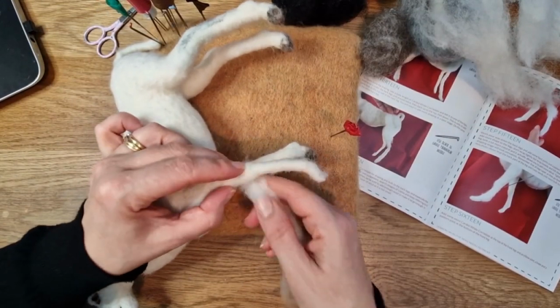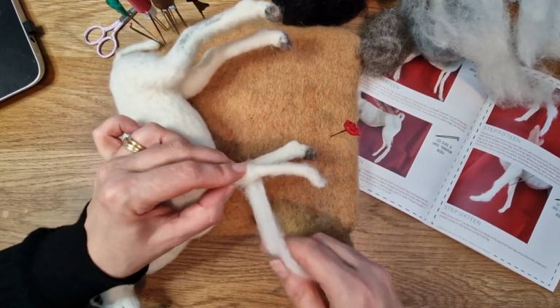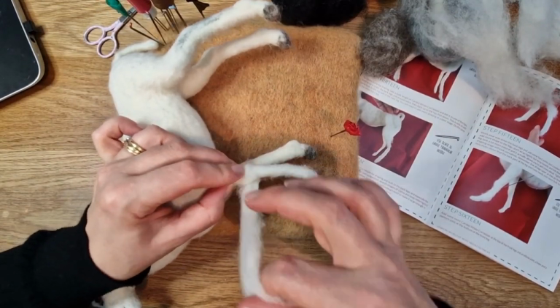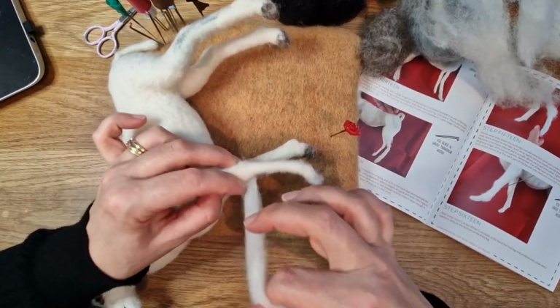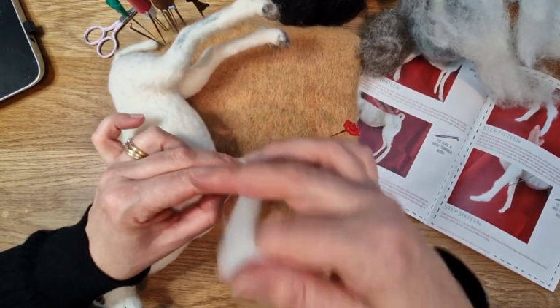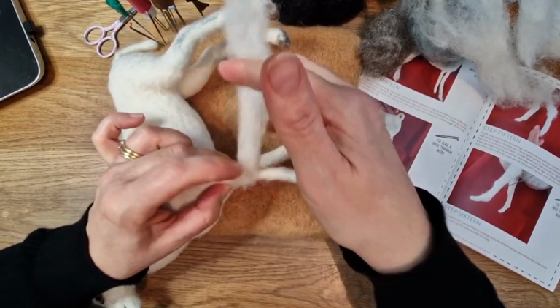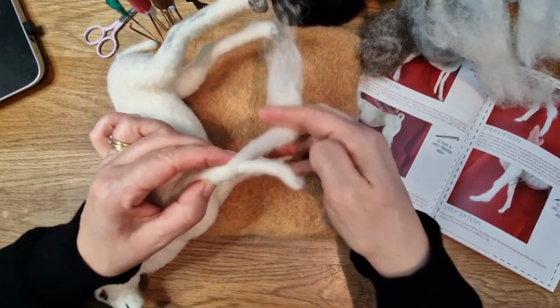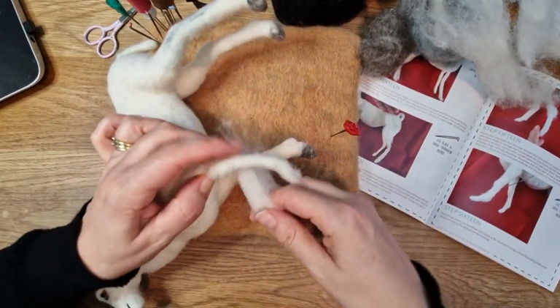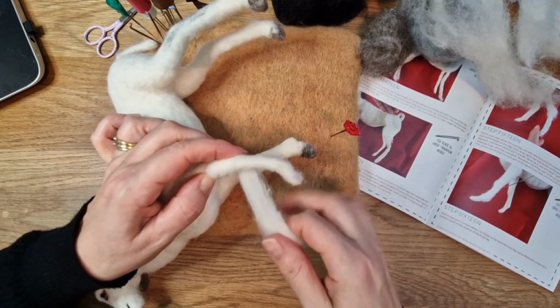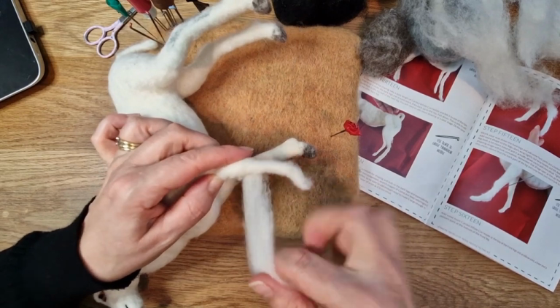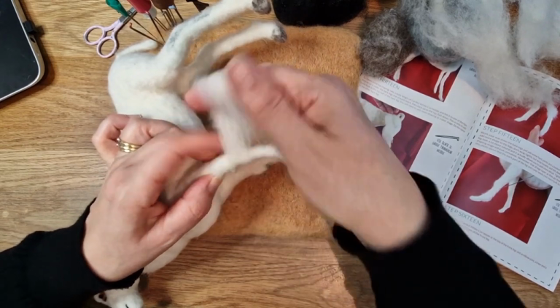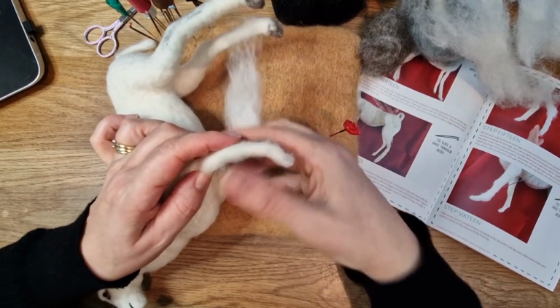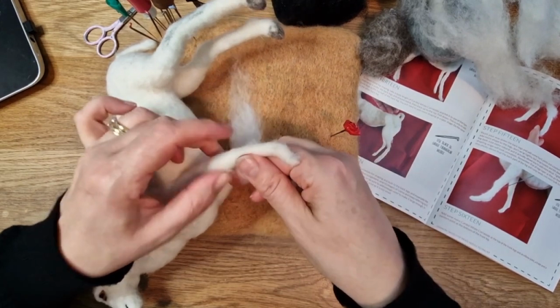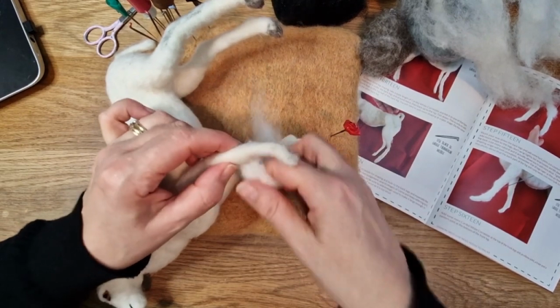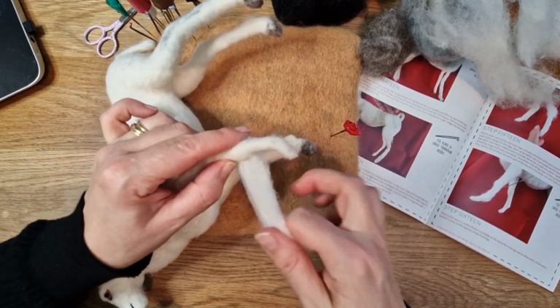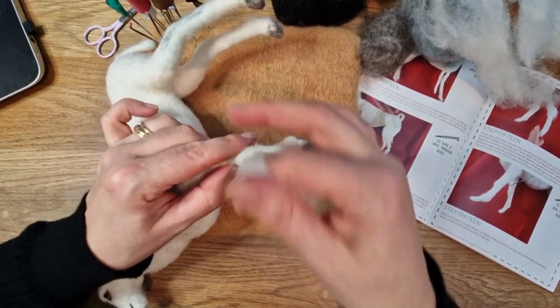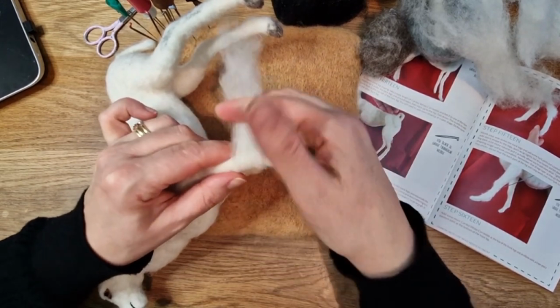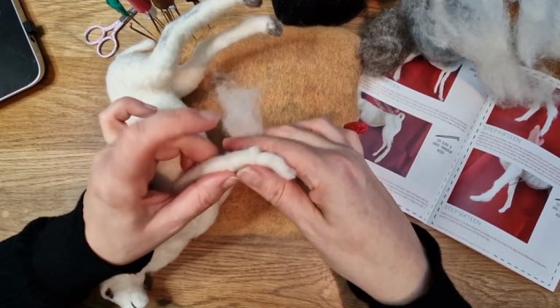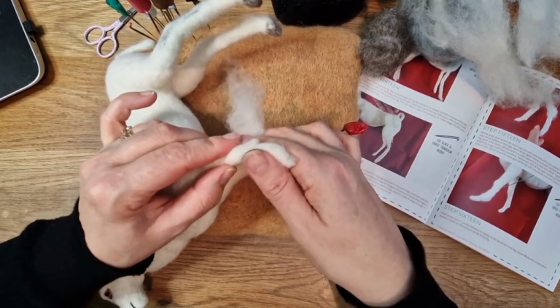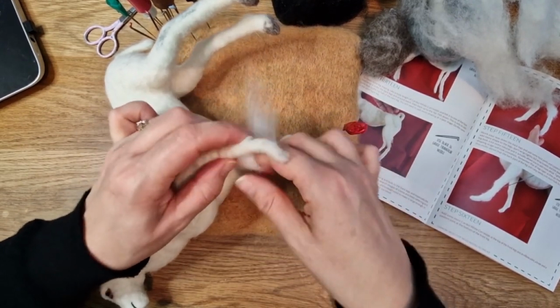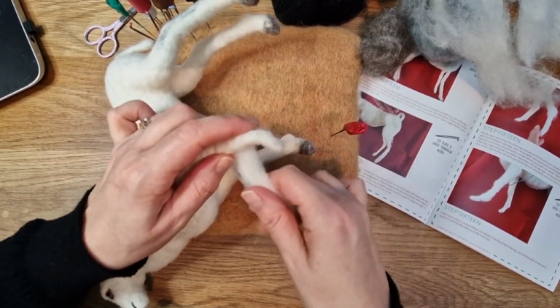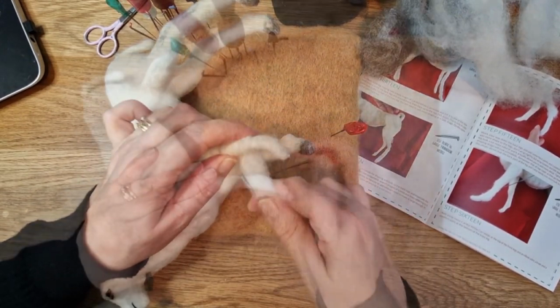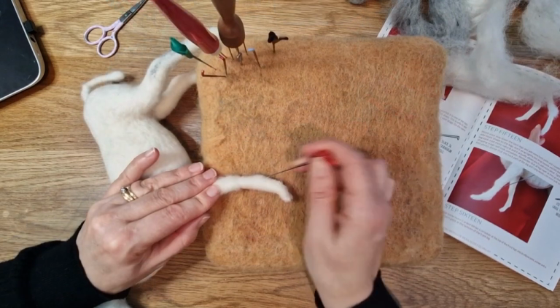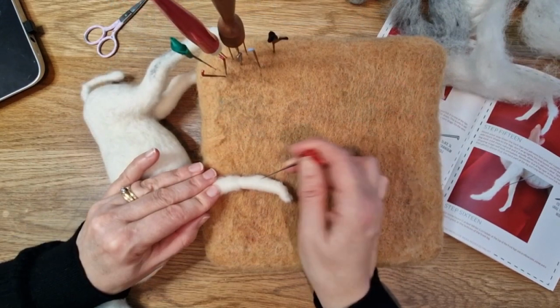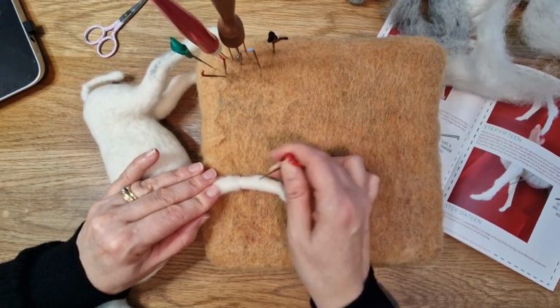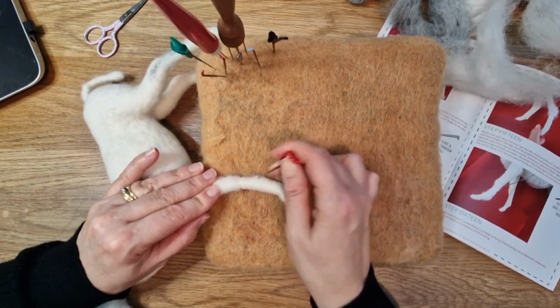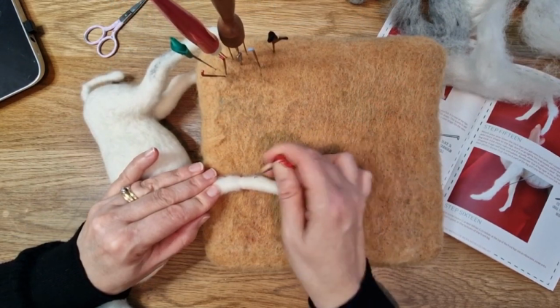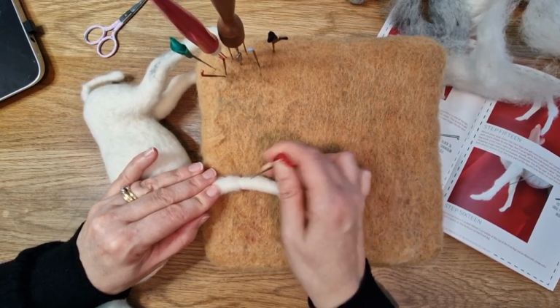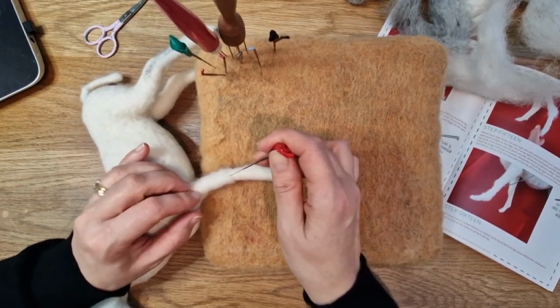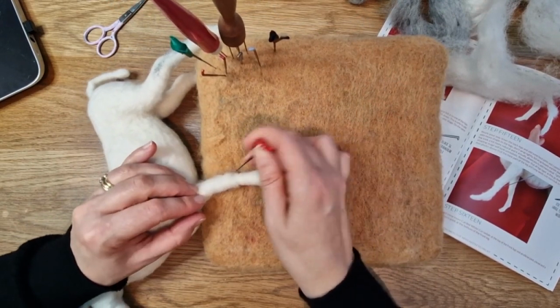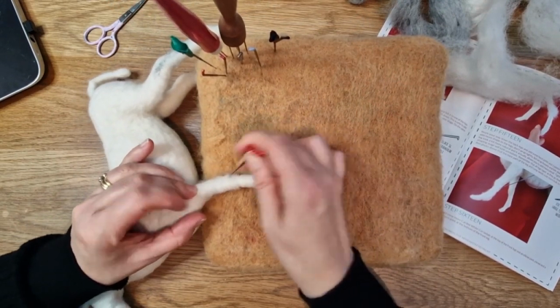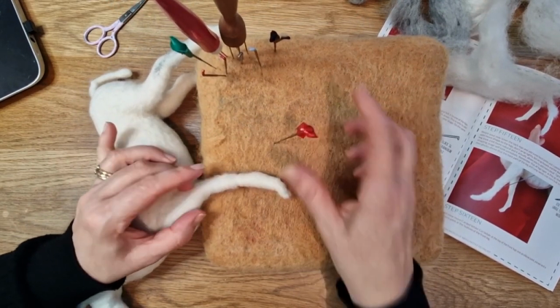I've done three of the legs and we're just going to go through one of the legs together. Again we've done the thin wrapping, and now we're just going to wrap another layer and then we're going to do the knee and the pastern - the pastern is like the ankle bit, the lower down bit.